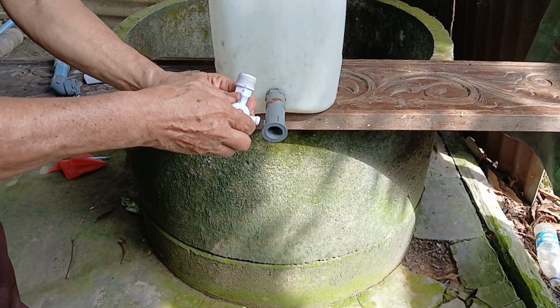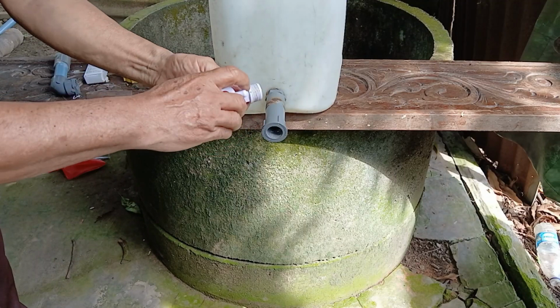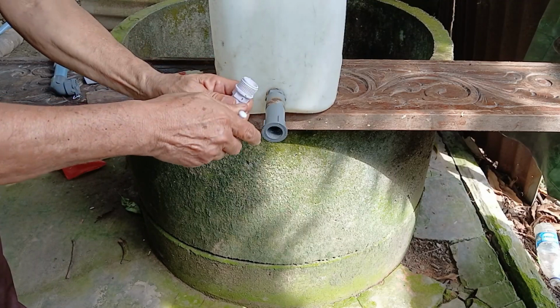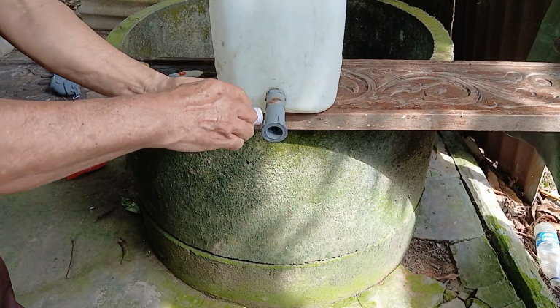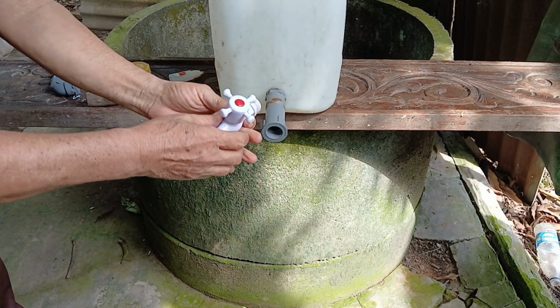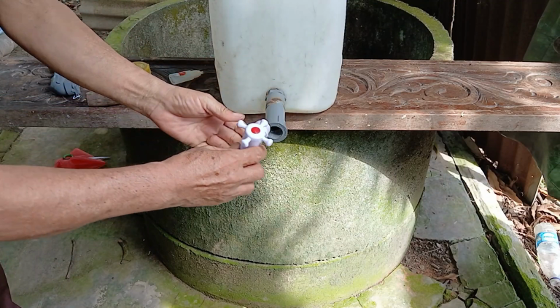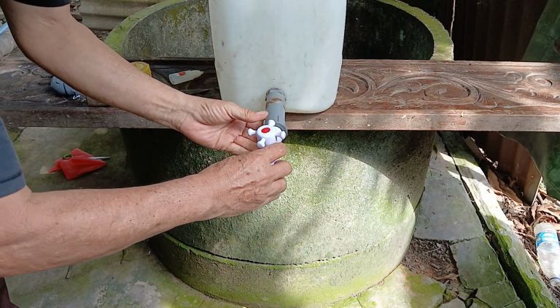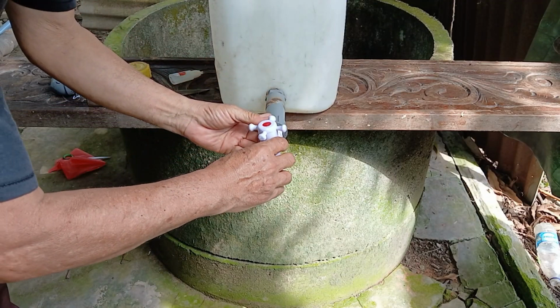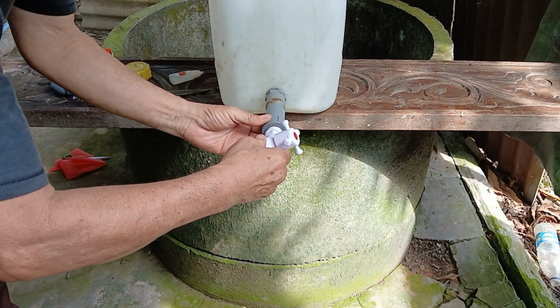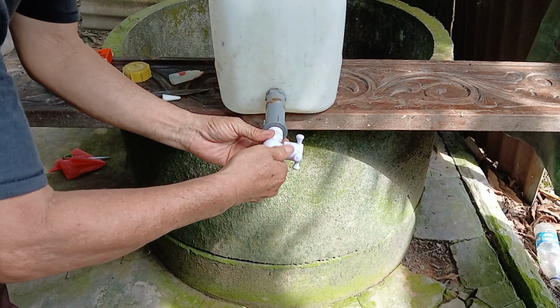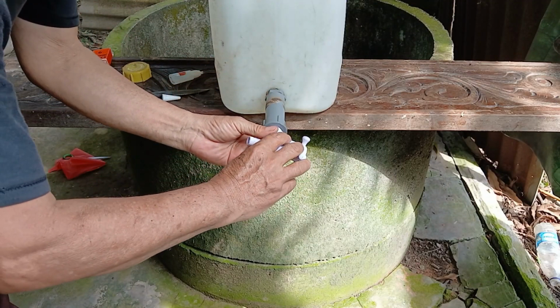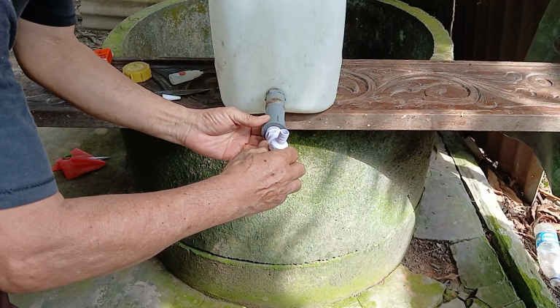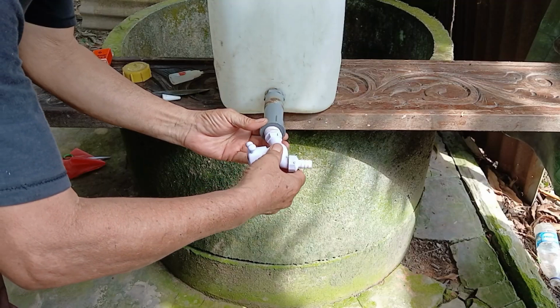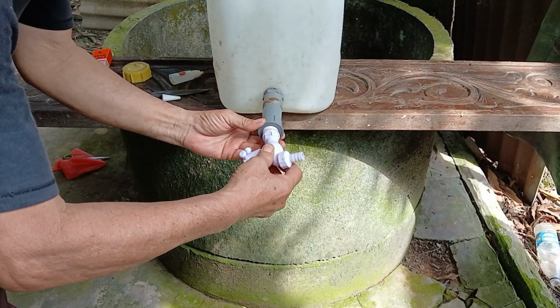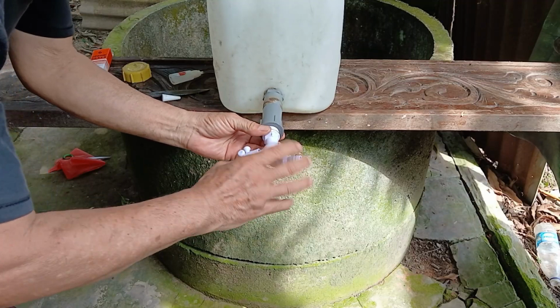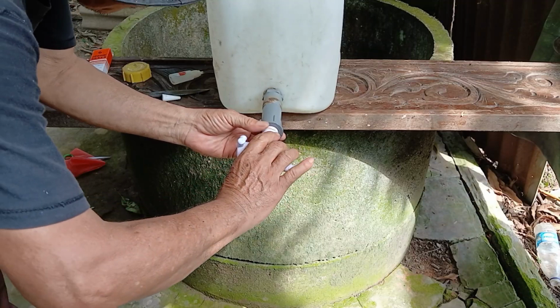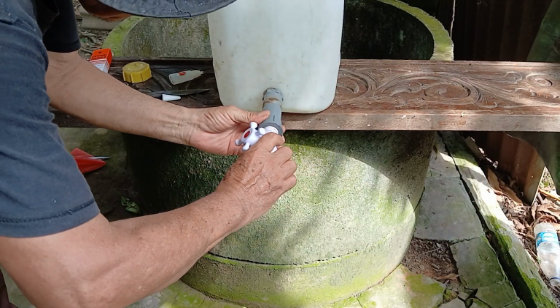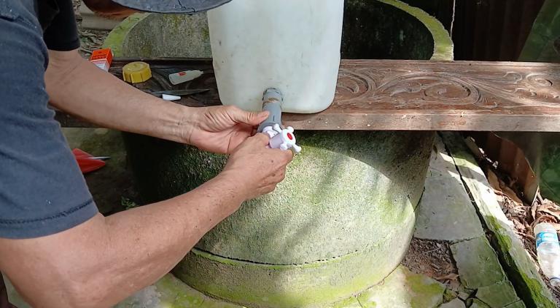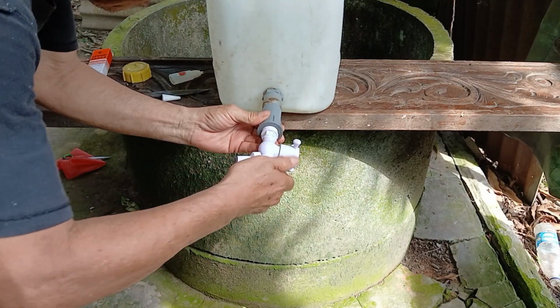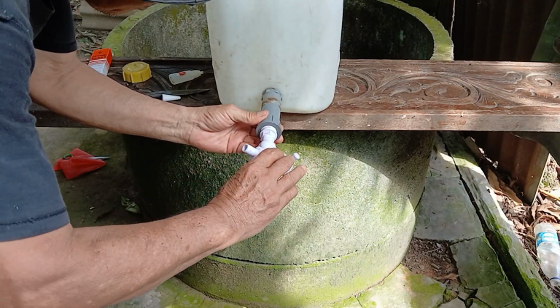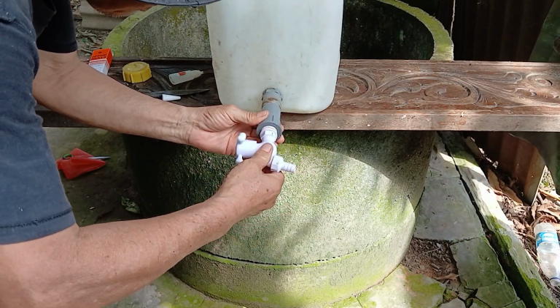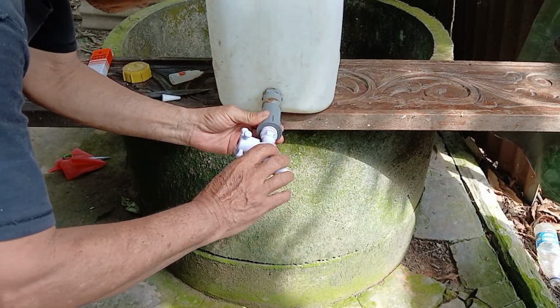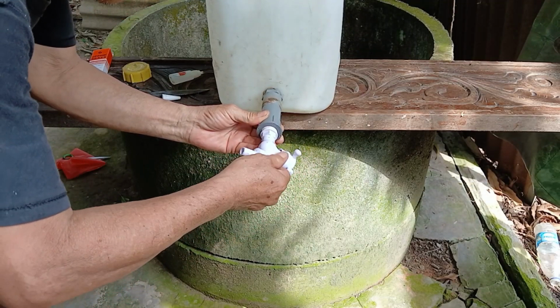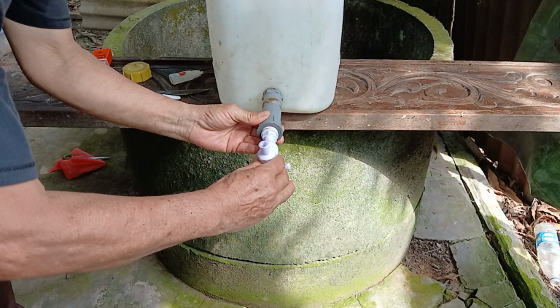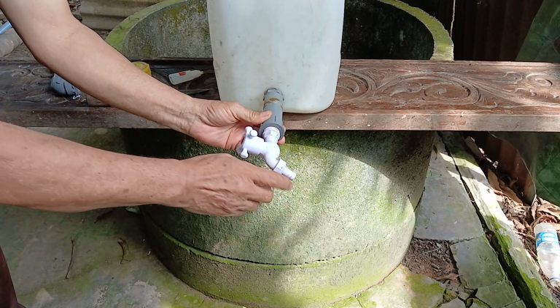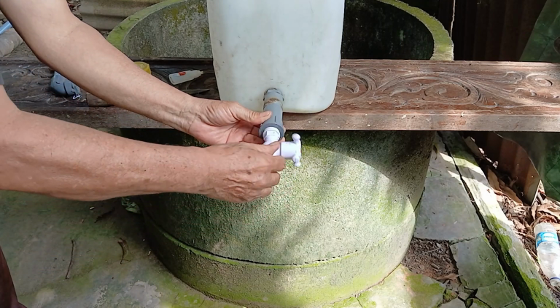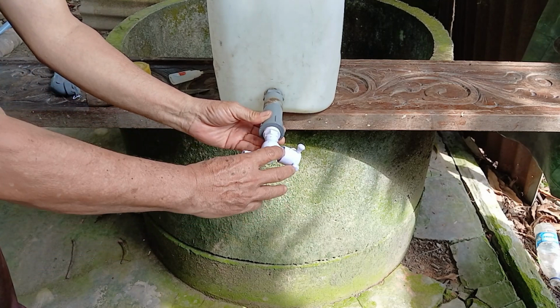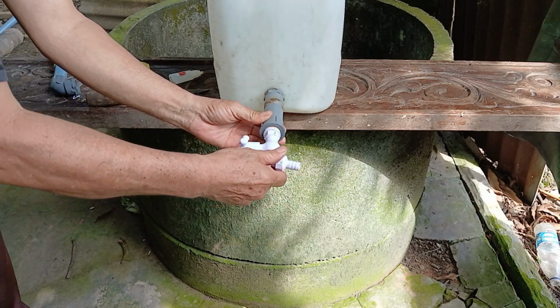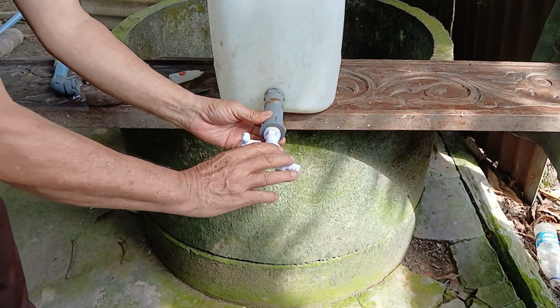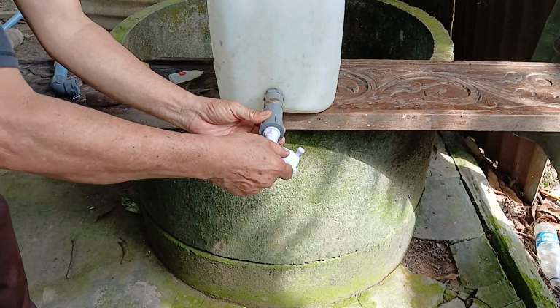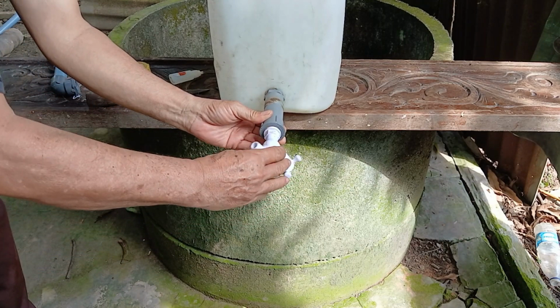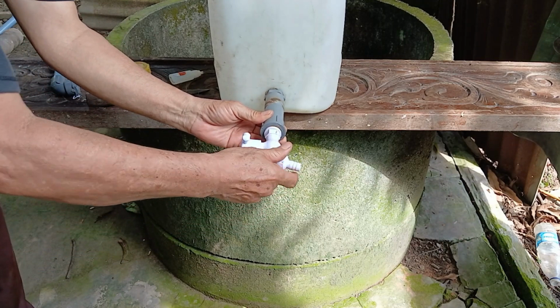Next, take the water faucet and insert it into the pipe connector. Then attach or twist it in place as needed, making sure everything matches the correct size.